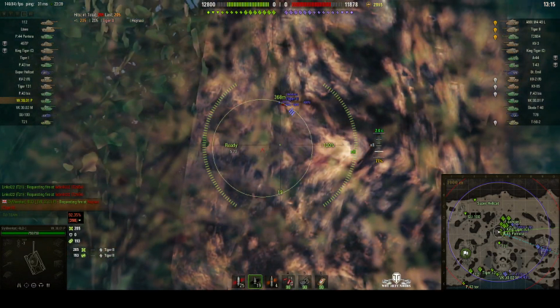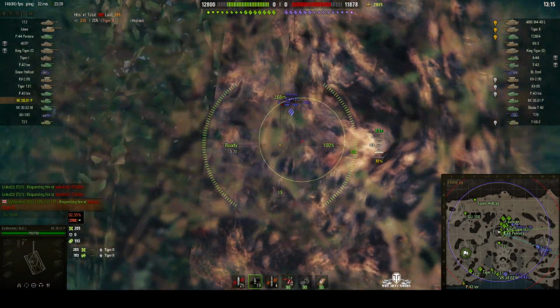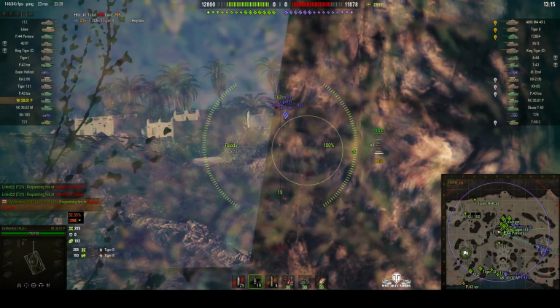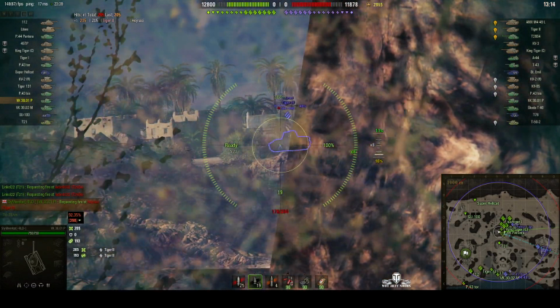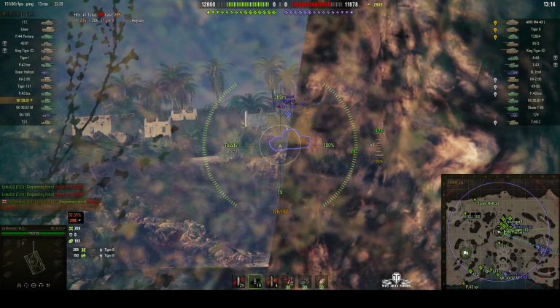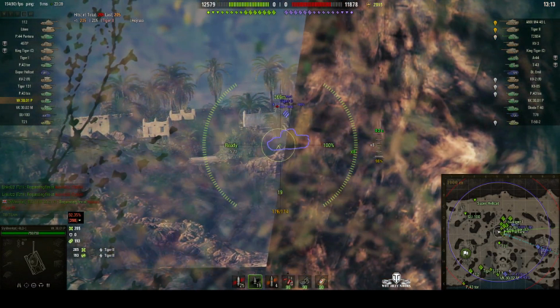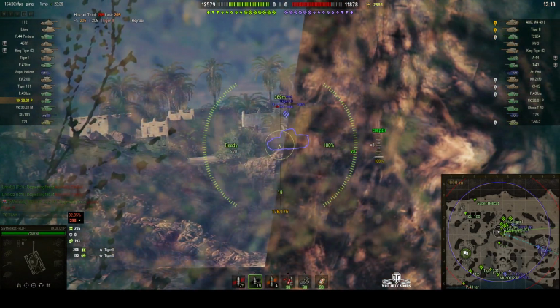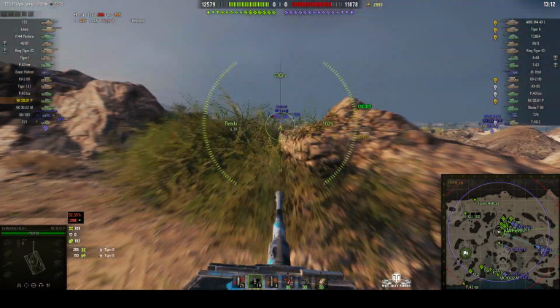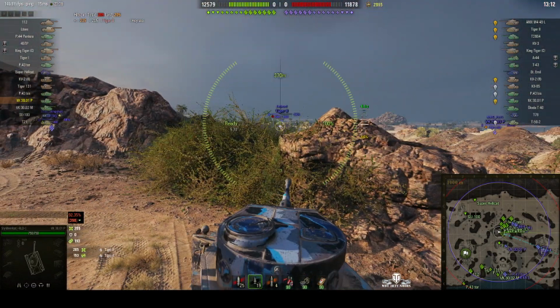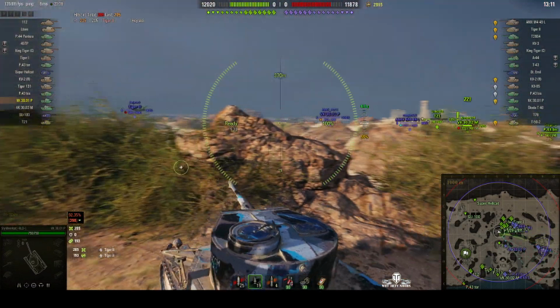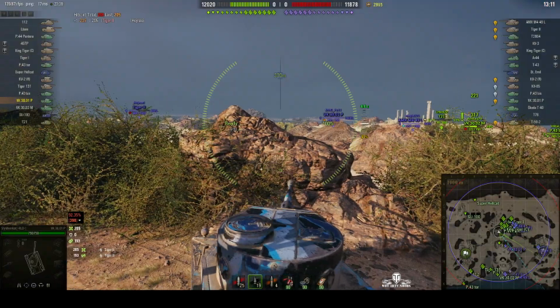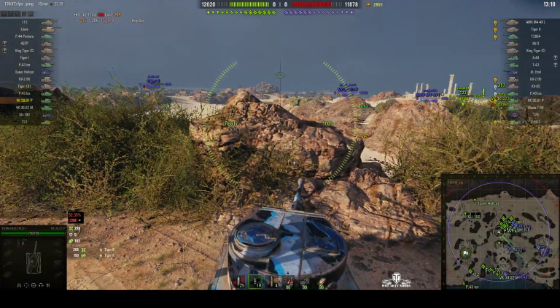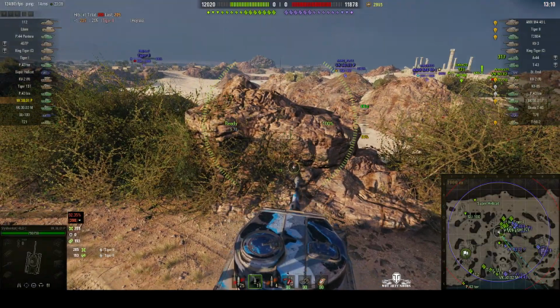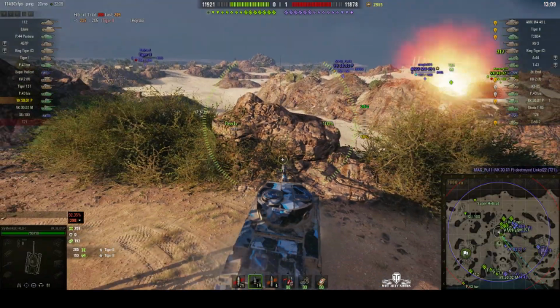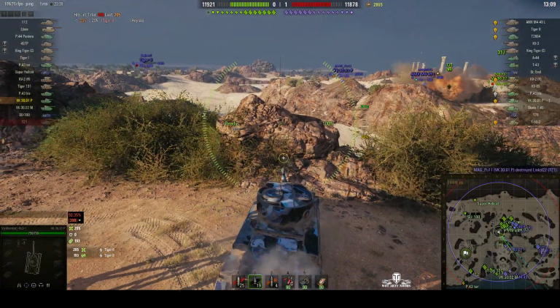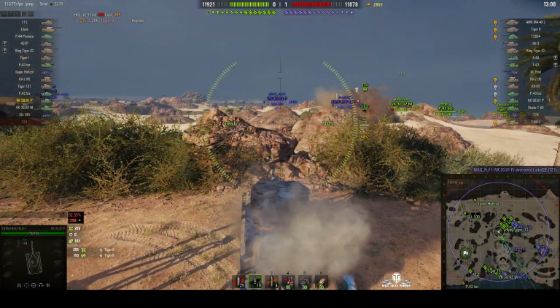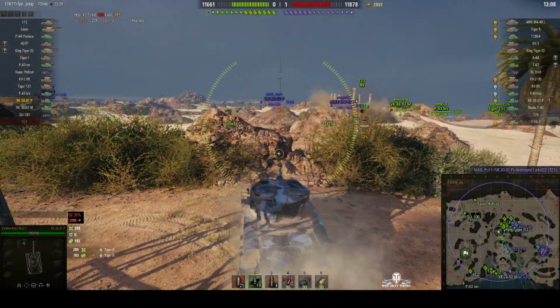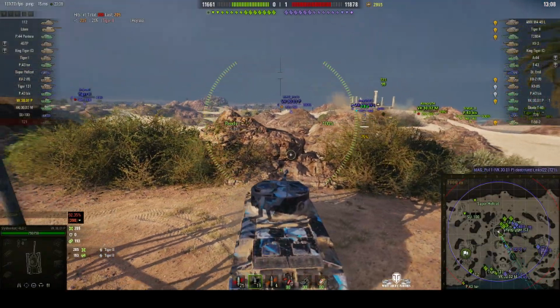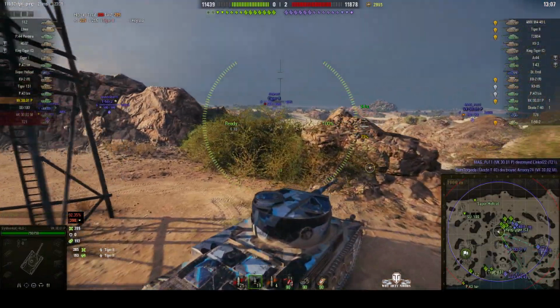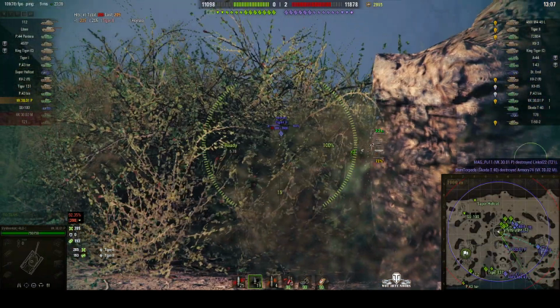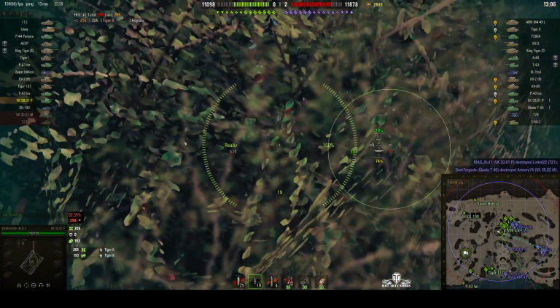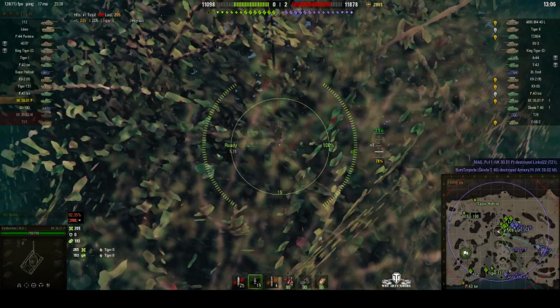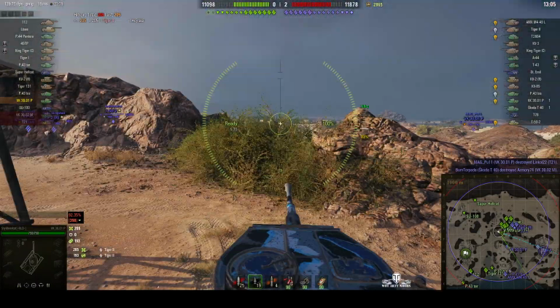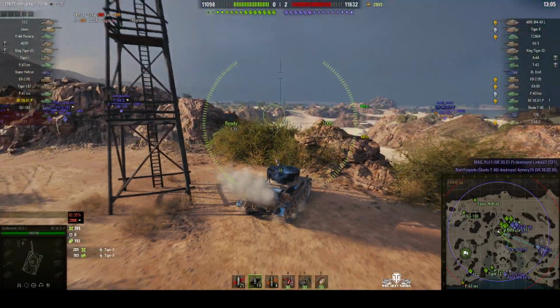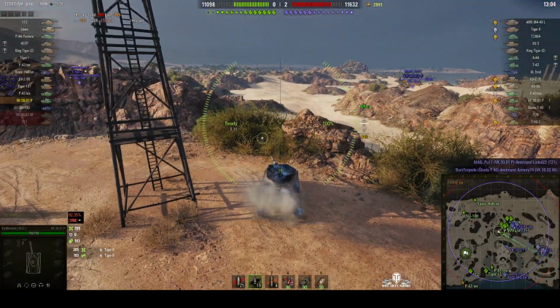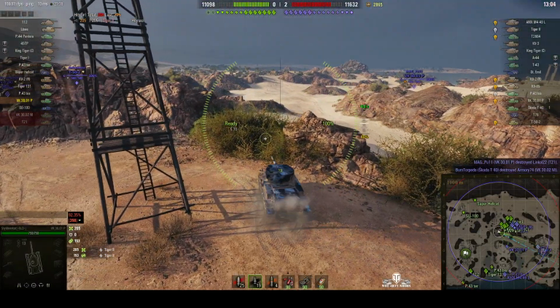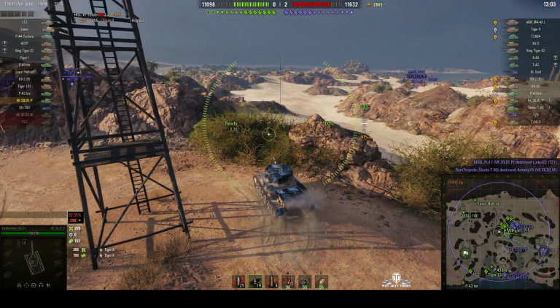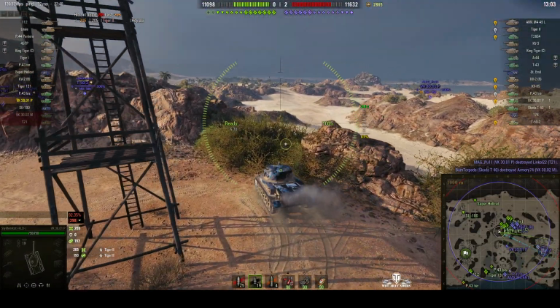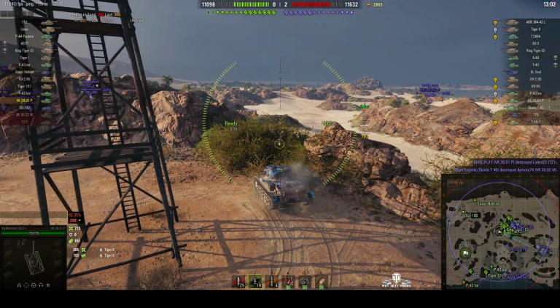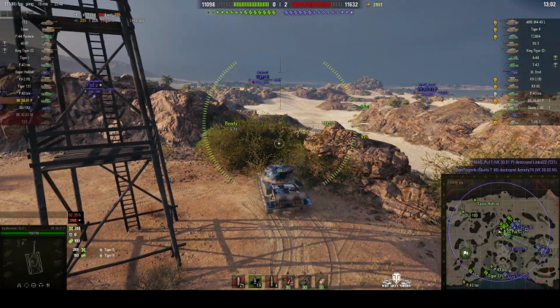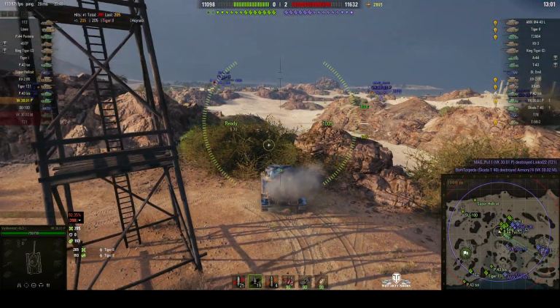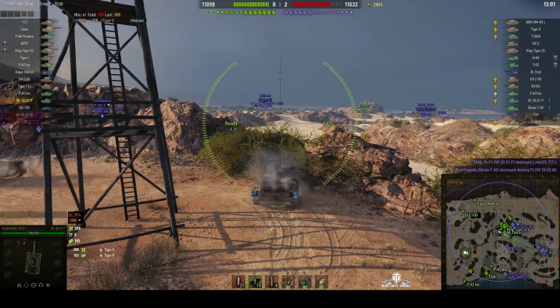He needs to pull back a bit in order to shoot at the Tiger, and that's why he's going to be seen. The problem with actually pulling back on this particular rock is that if your rear sticks out the end, somebody who's a lot closer might be able to spot you.